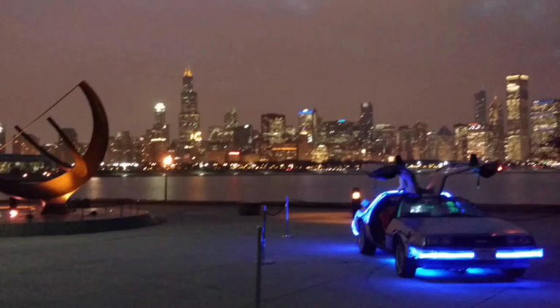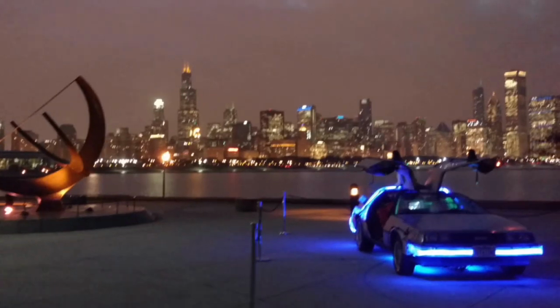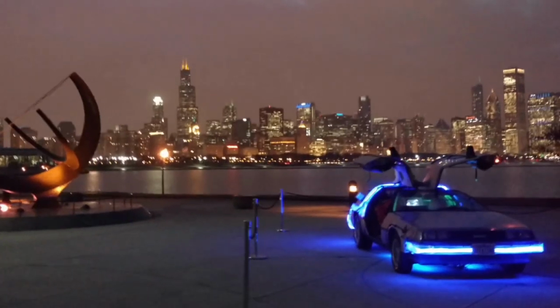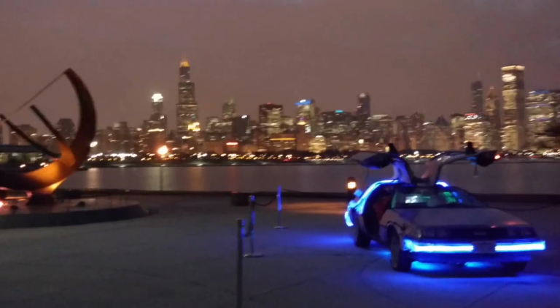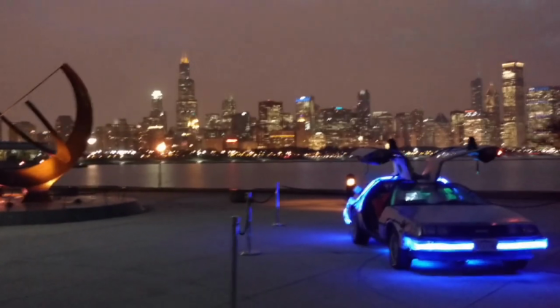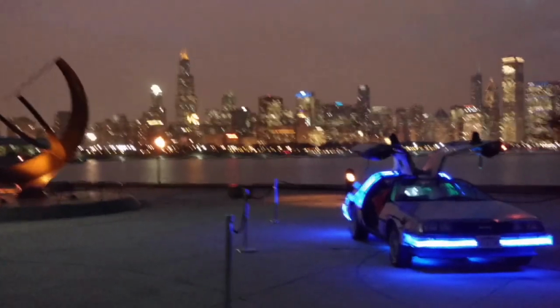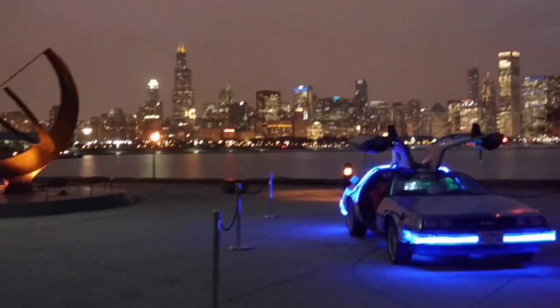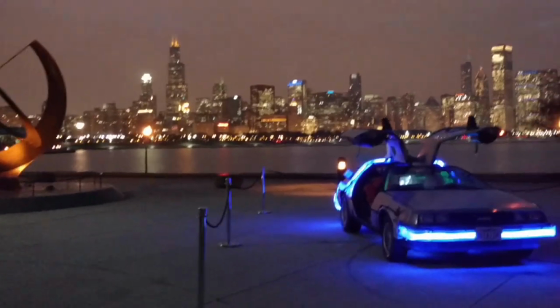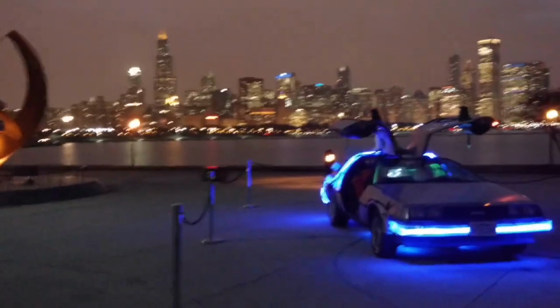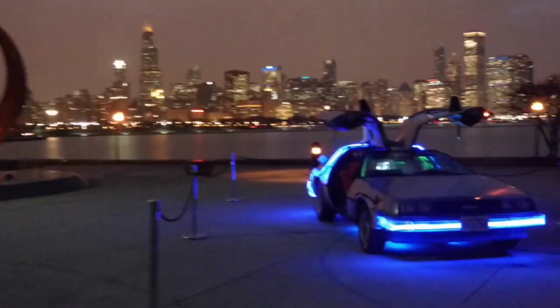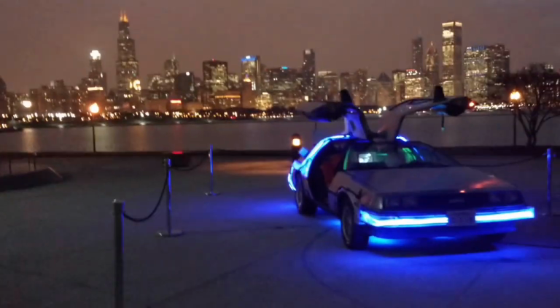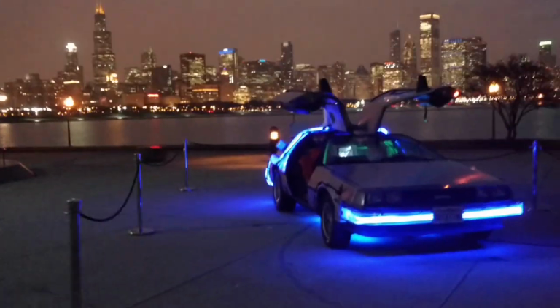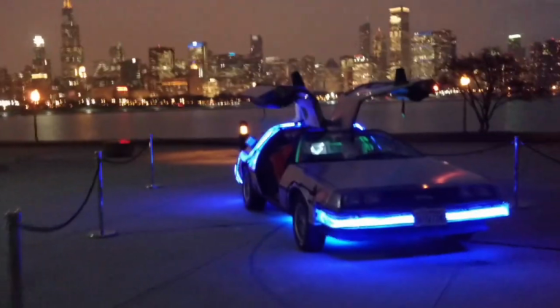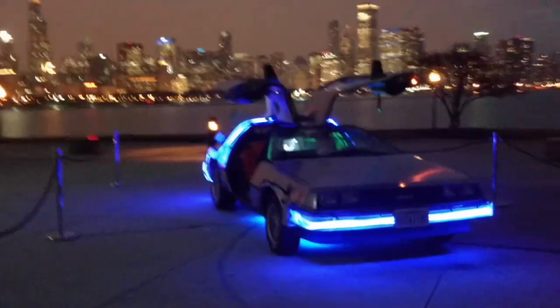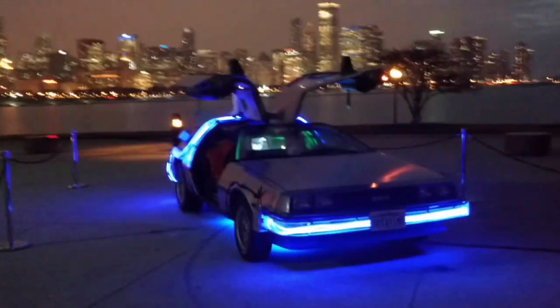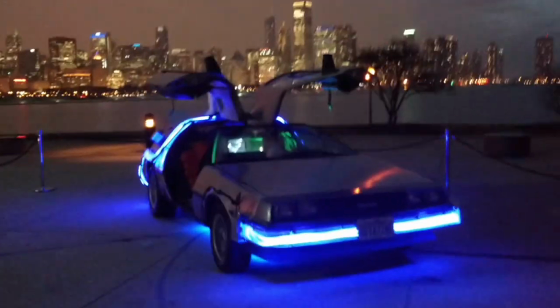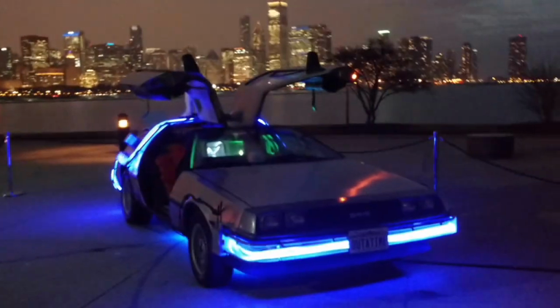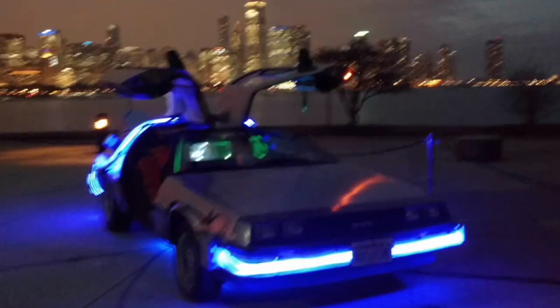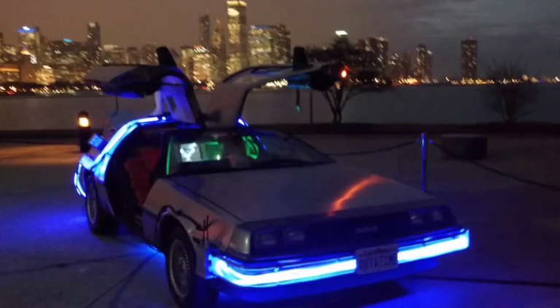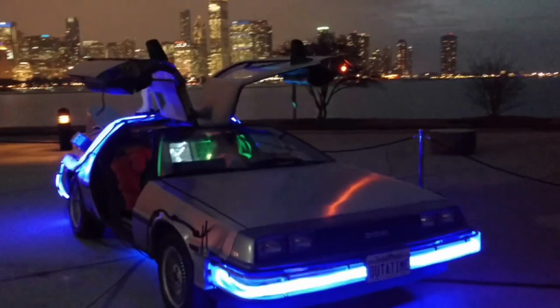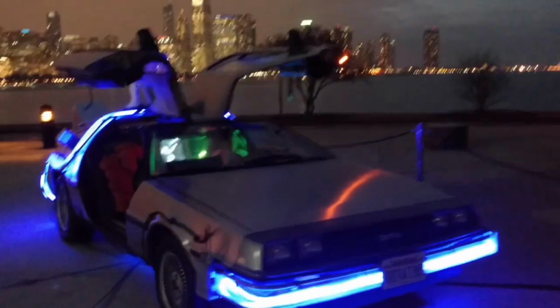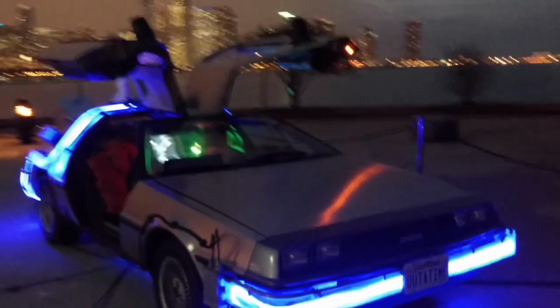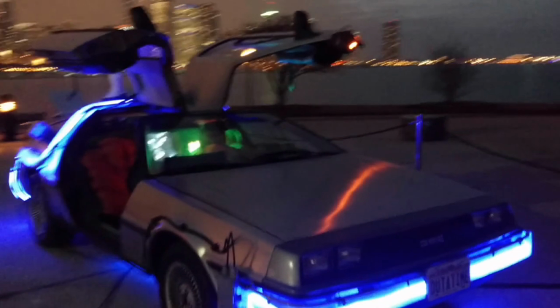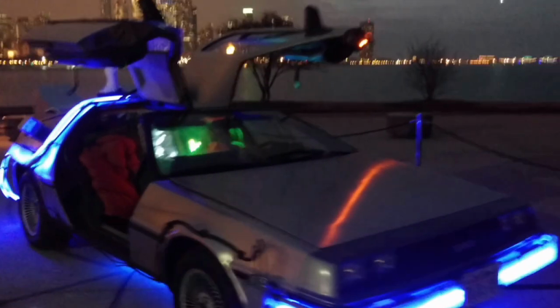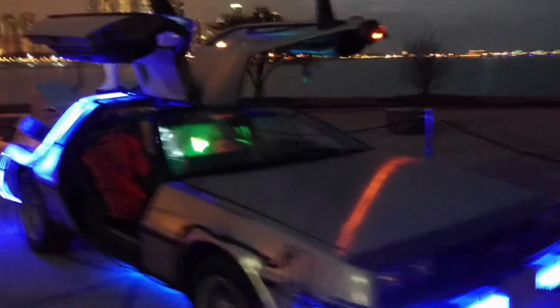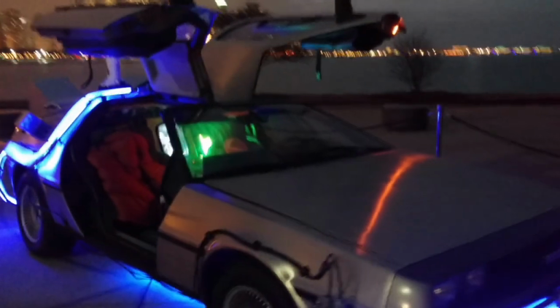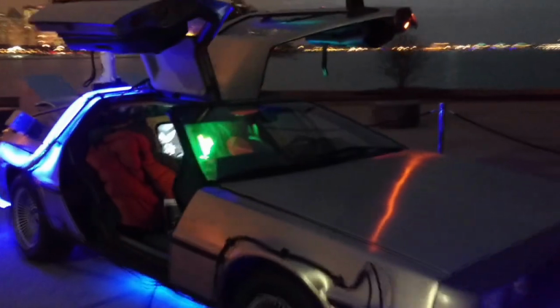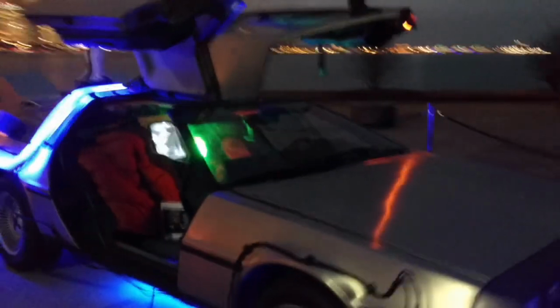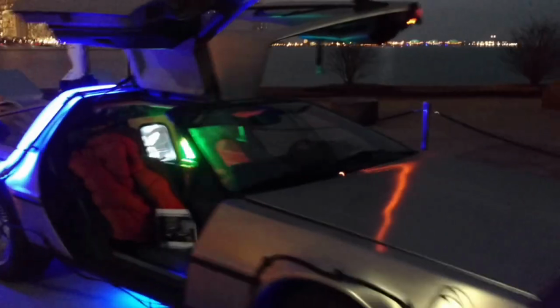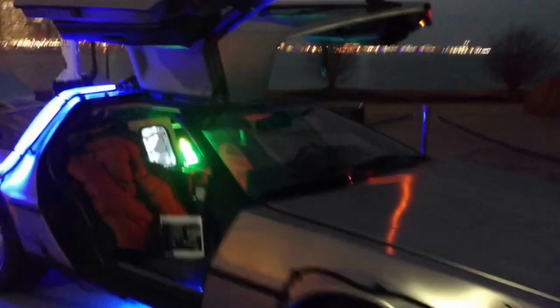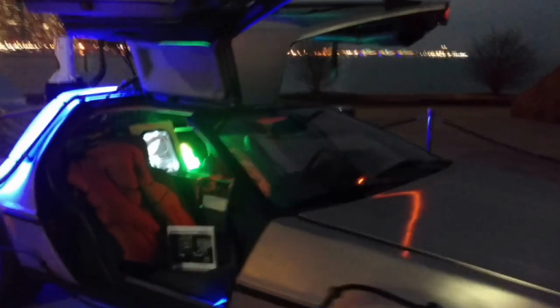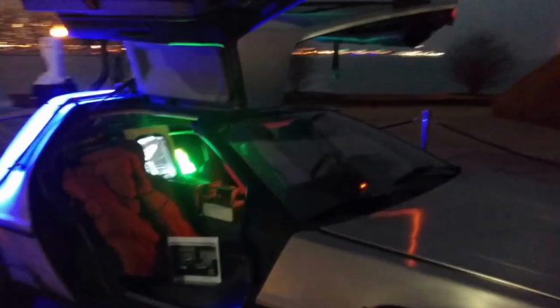The debut of the DeLorean Electronics is happening right now. We're here at the Adler Planetarium on March 10th, 2016.